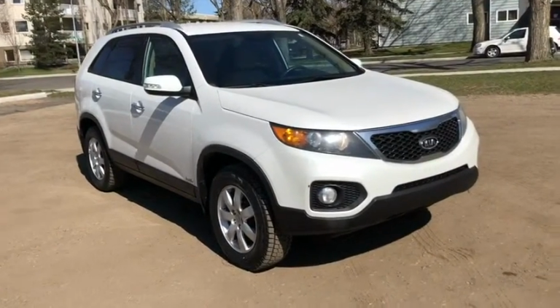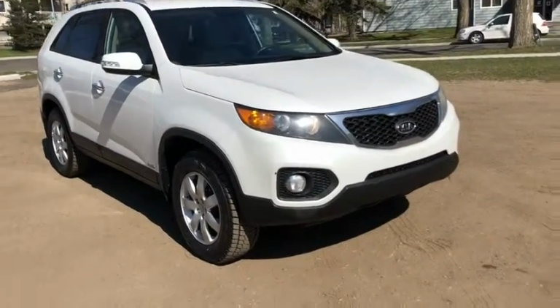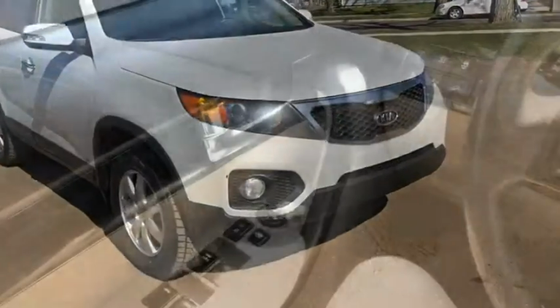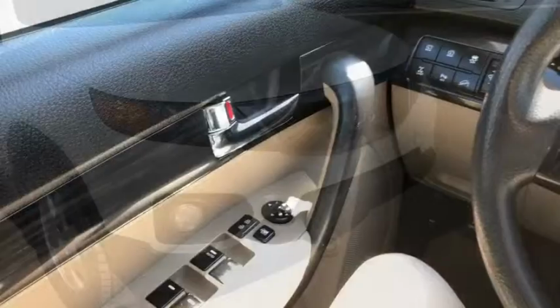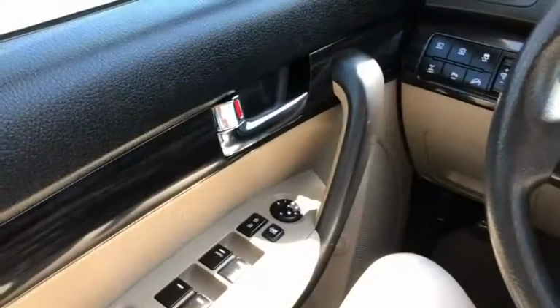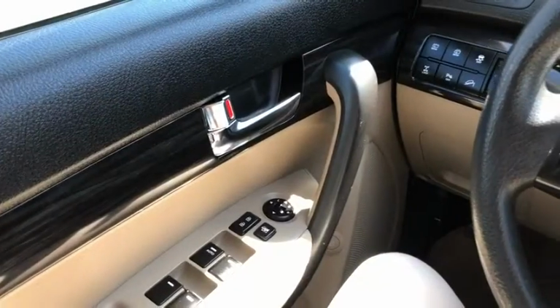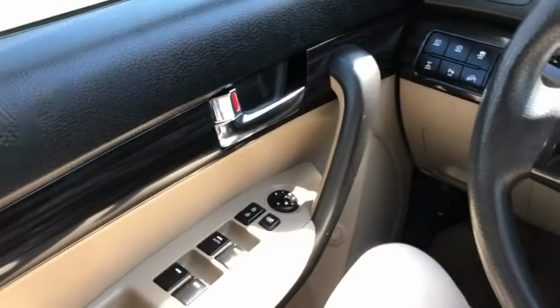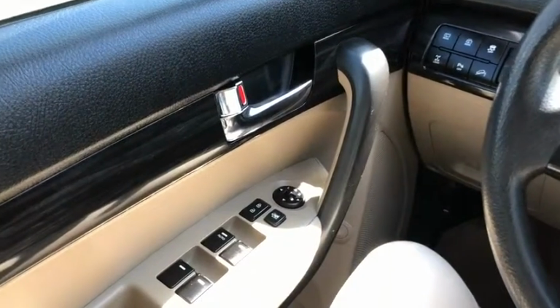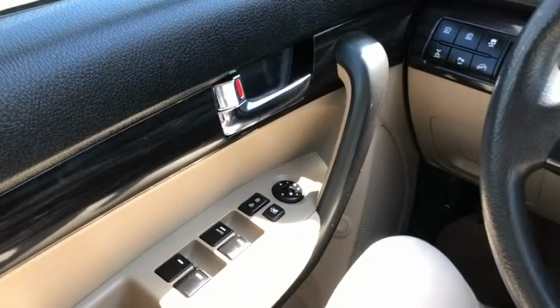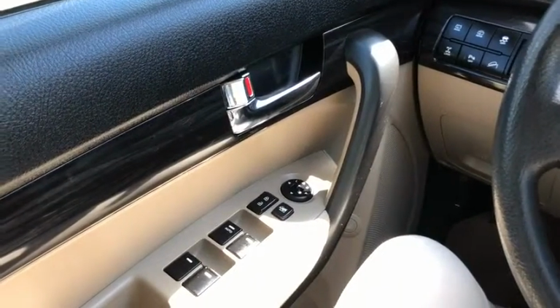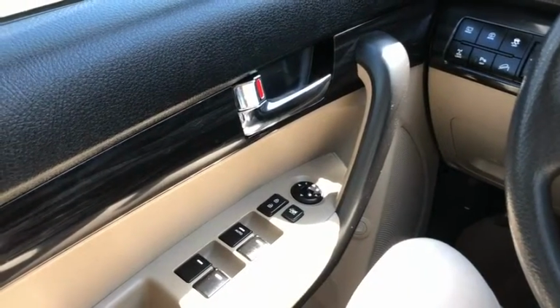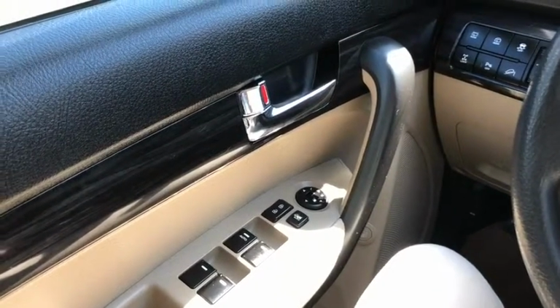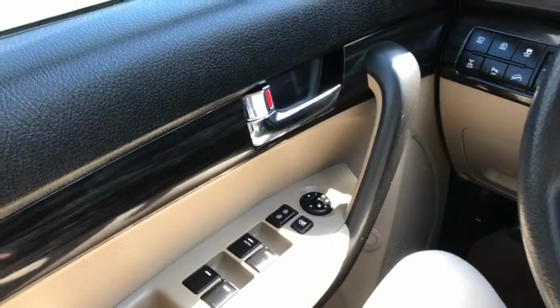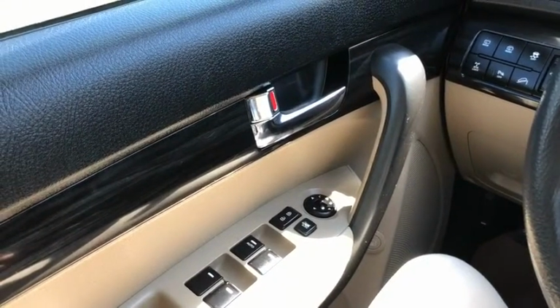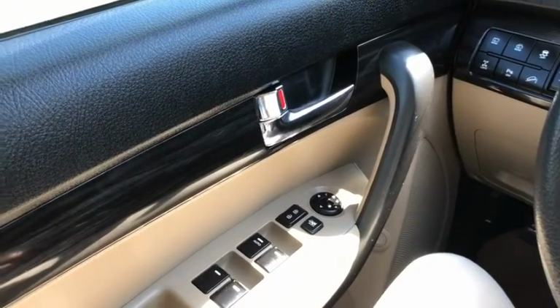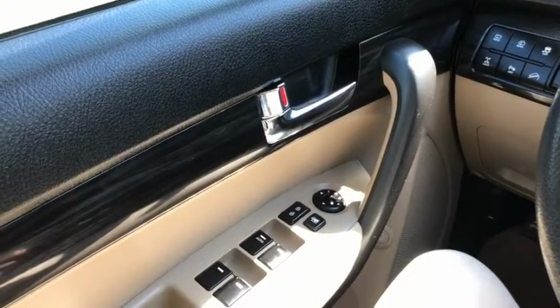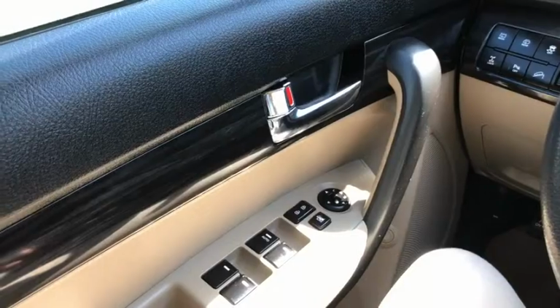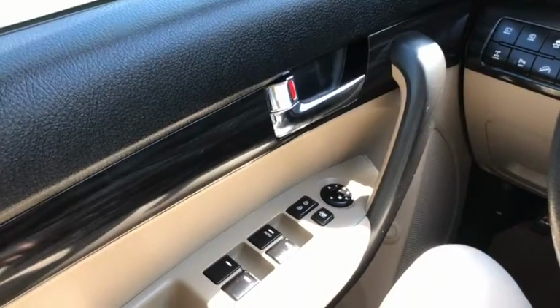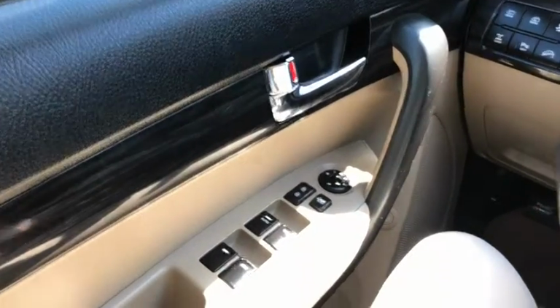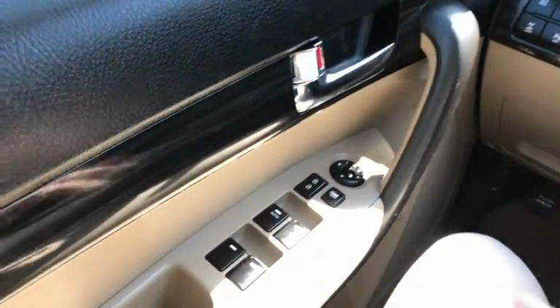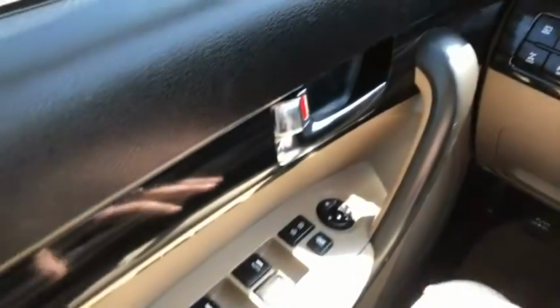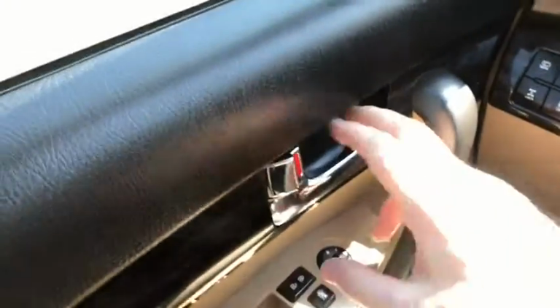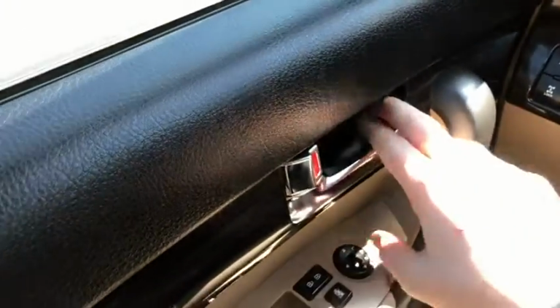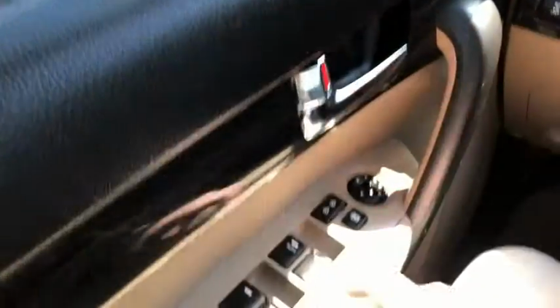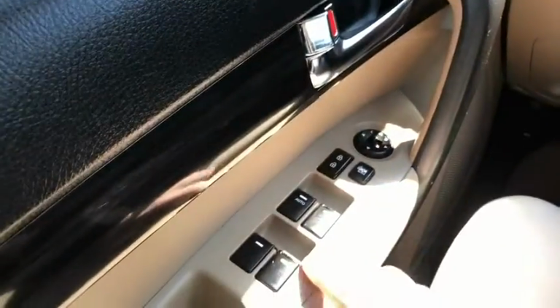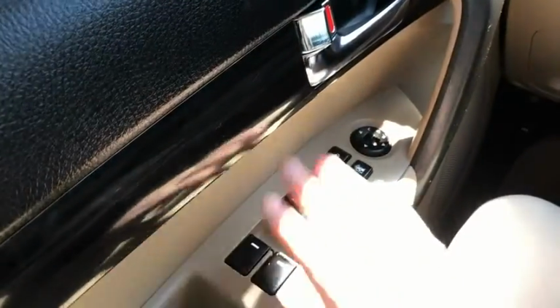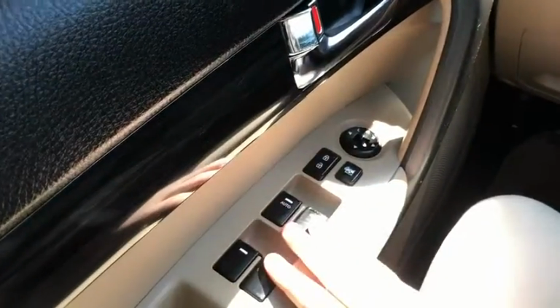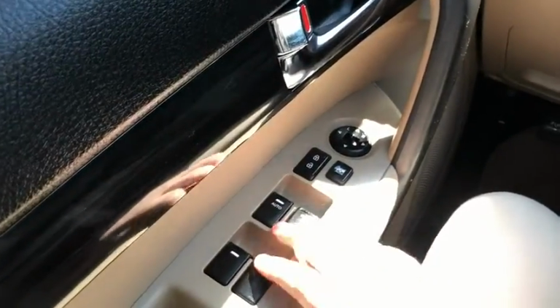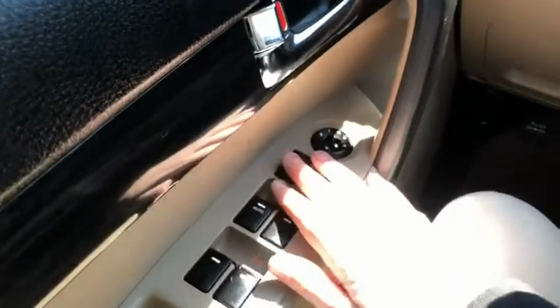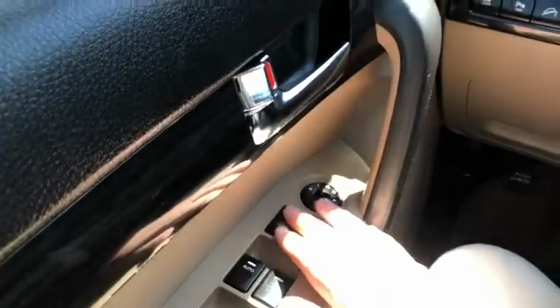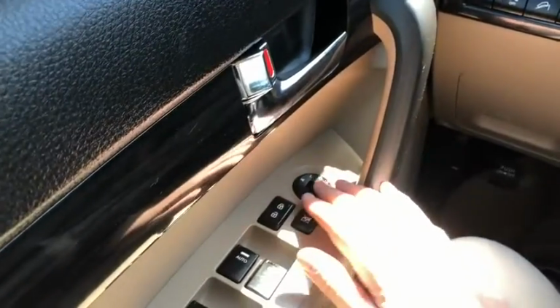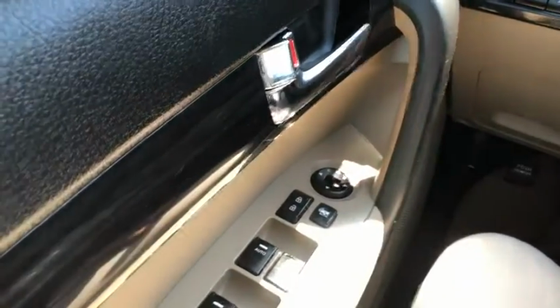Now let's take a look inside. Sitting inside the Kia, we're going to do a quick run through of some of the features as well as go over the interior layout. Starting on your door panel you have your door latch here with your power windows, your power locks, and your power mirrors.